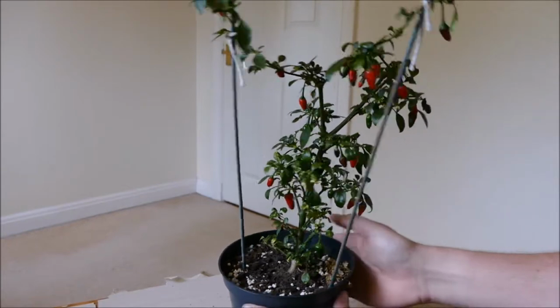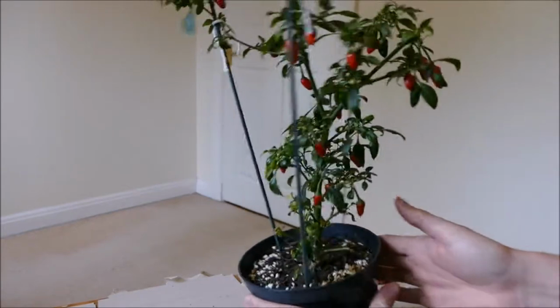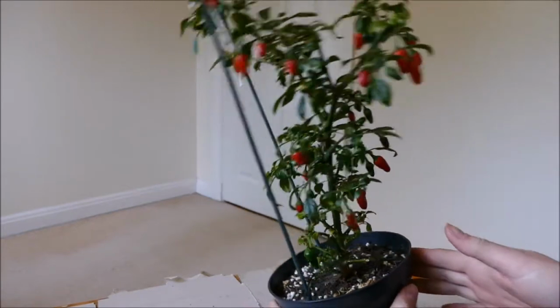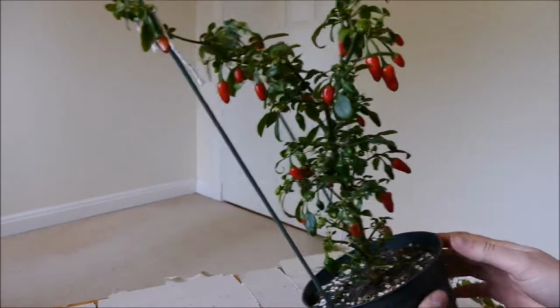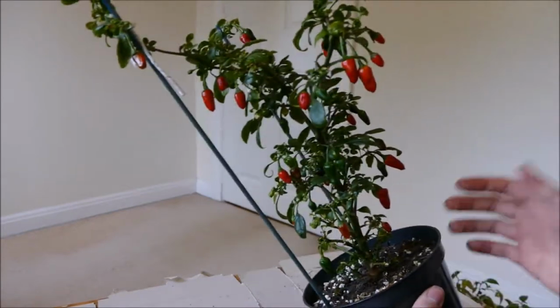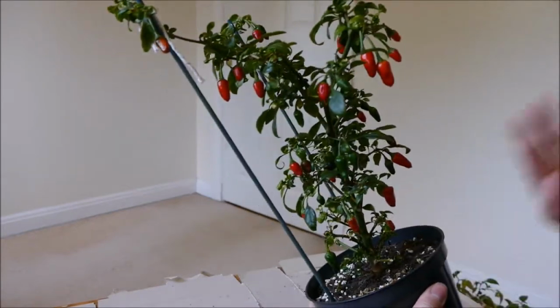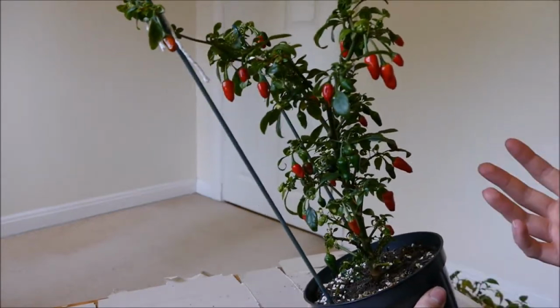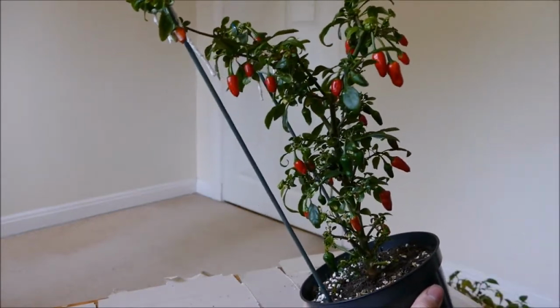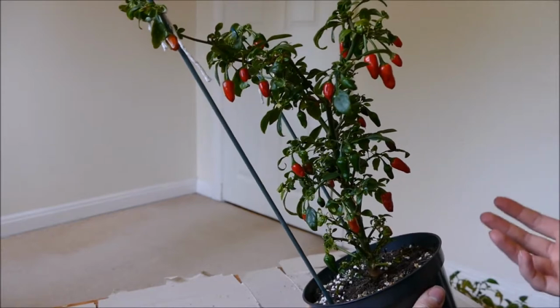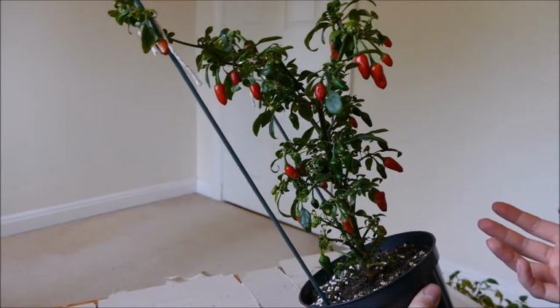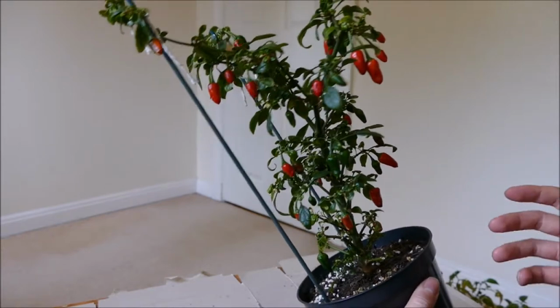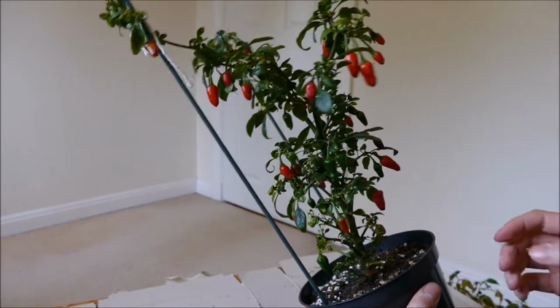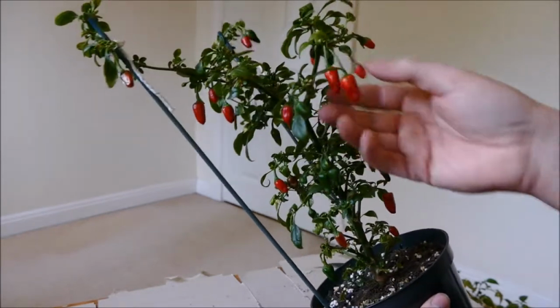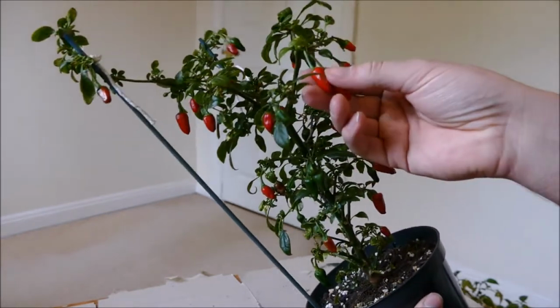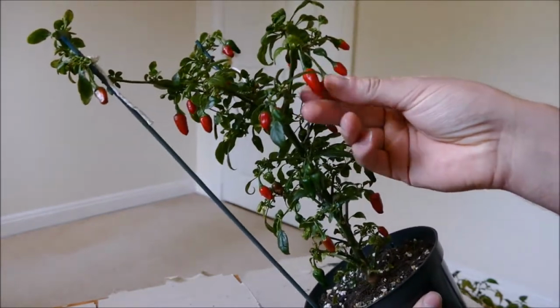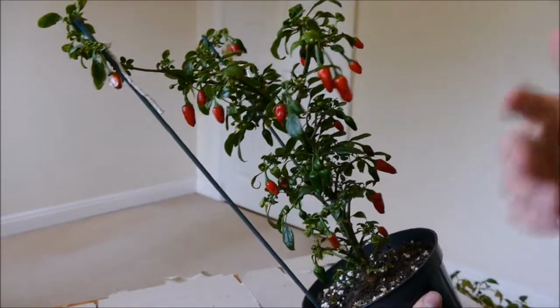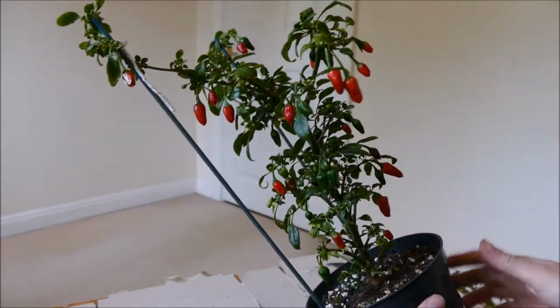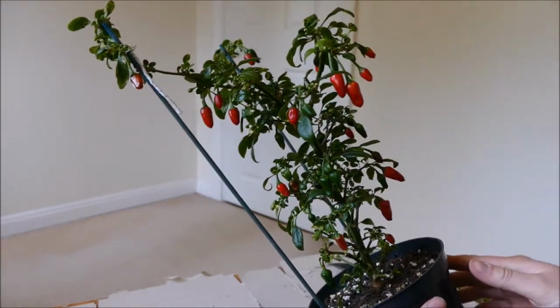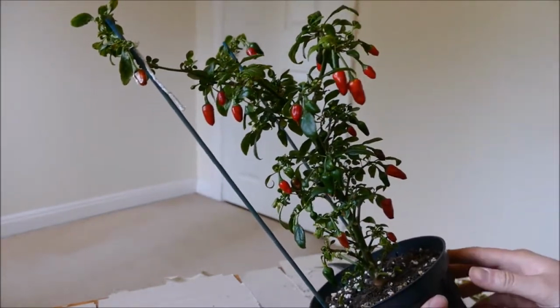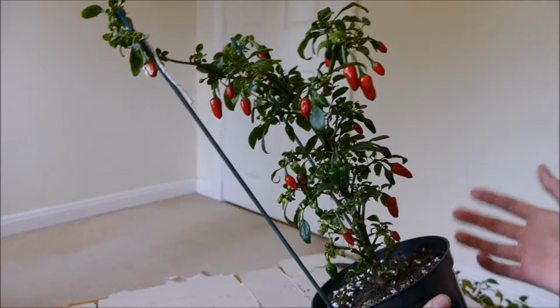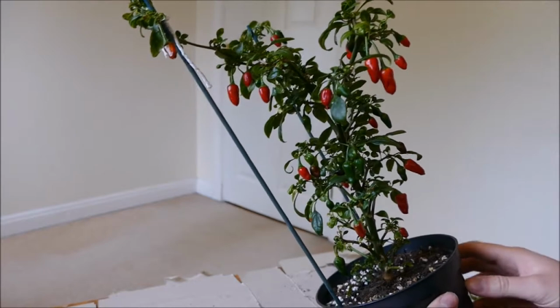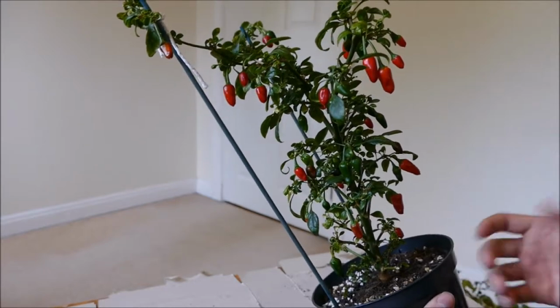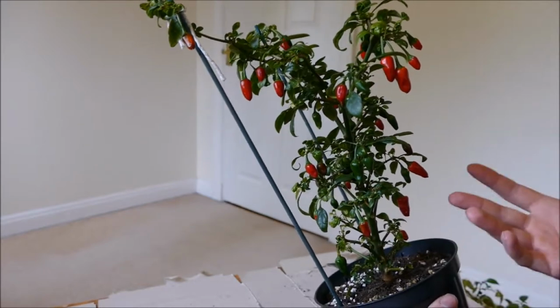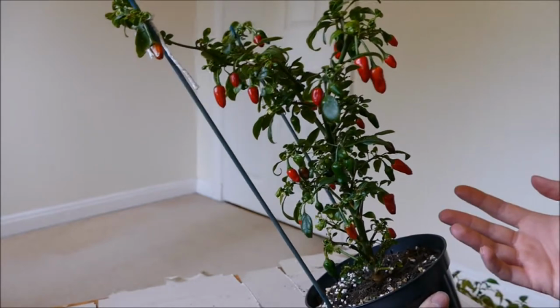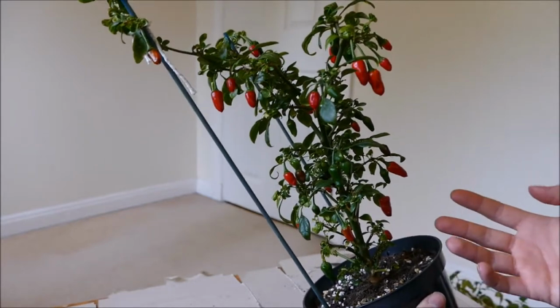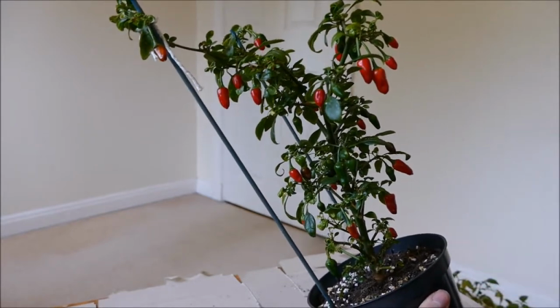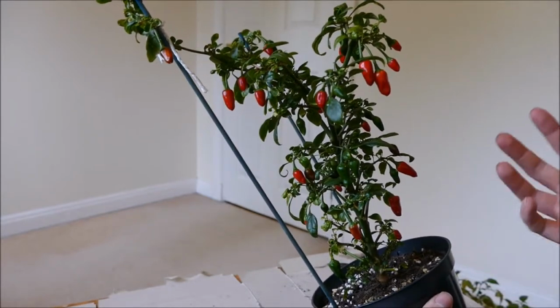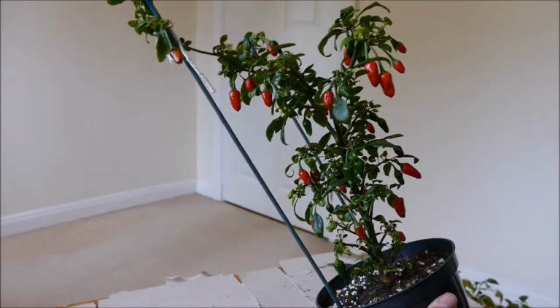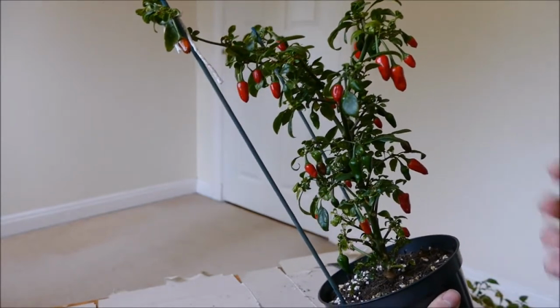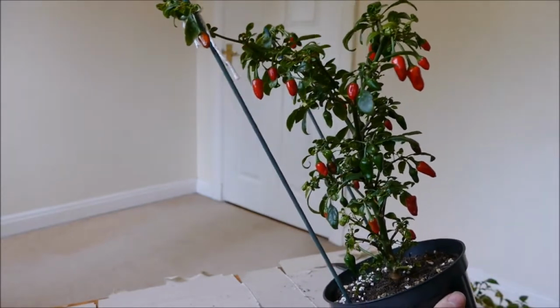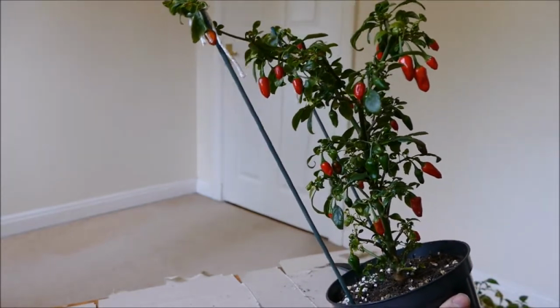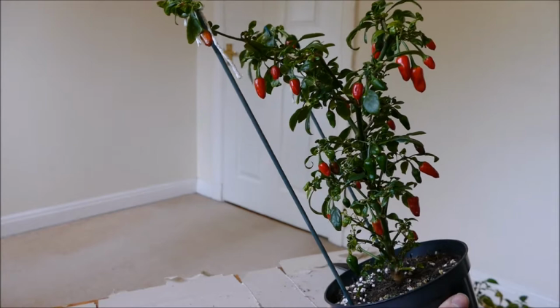Well now, as you can see, it's got a really good crop of chillies, and this is quite early — it's only the middle of May at the moment. So it's good to have so many ripe chillies, and I'll have to start using them soon, because what always happens with this chilli is I get too many and have to keep giving them away.